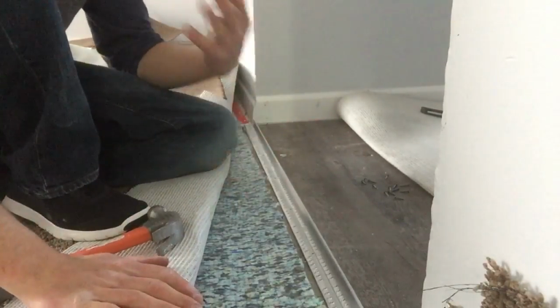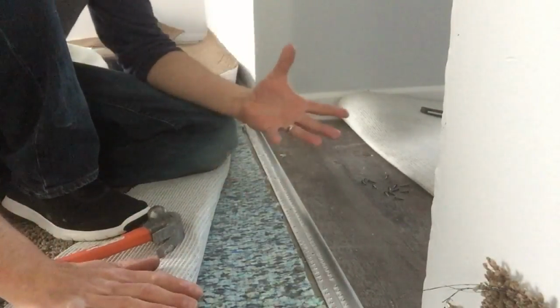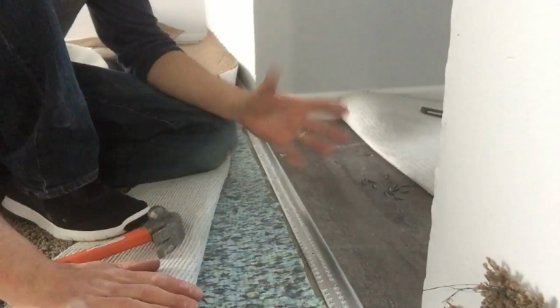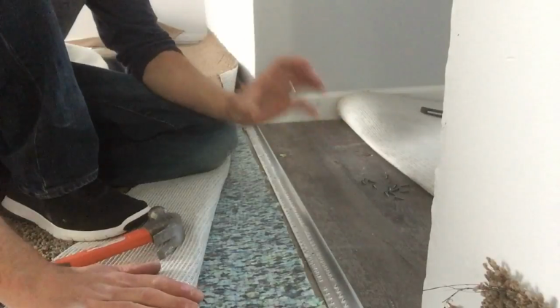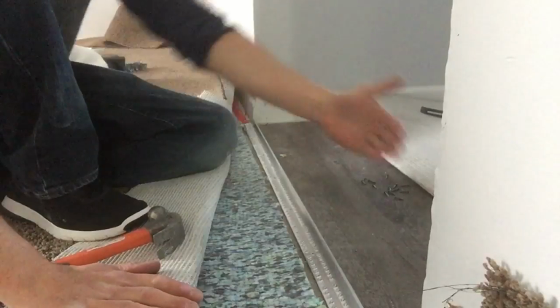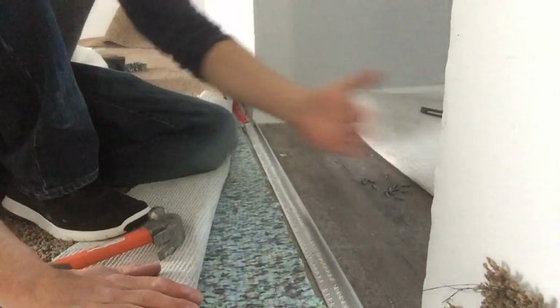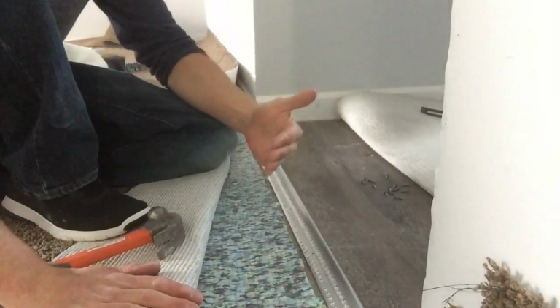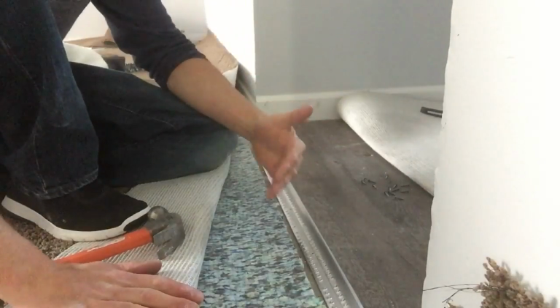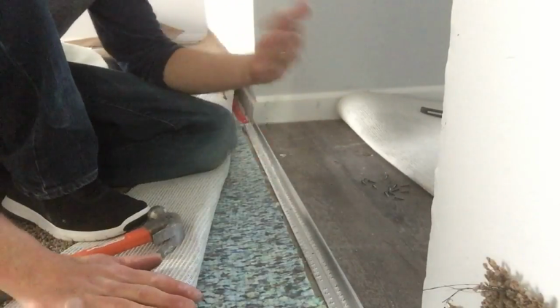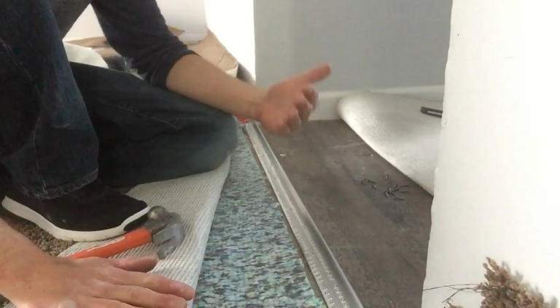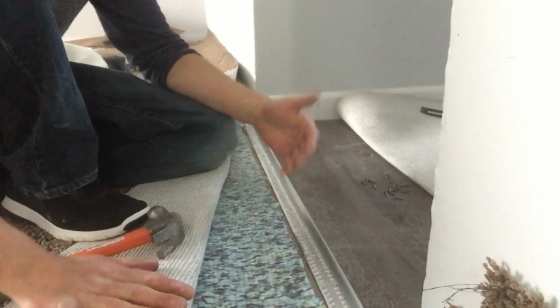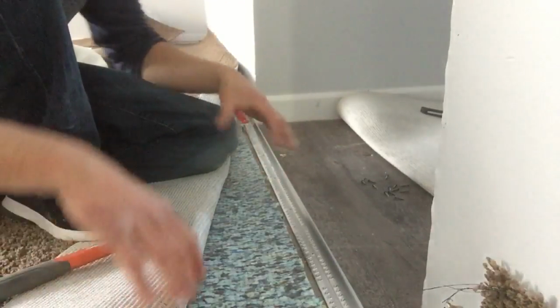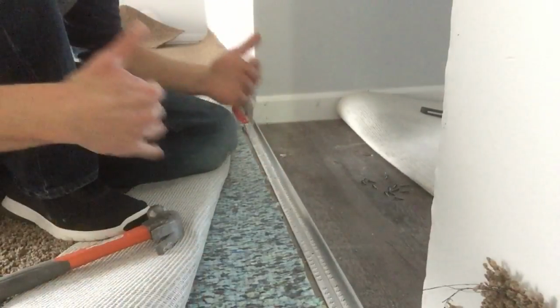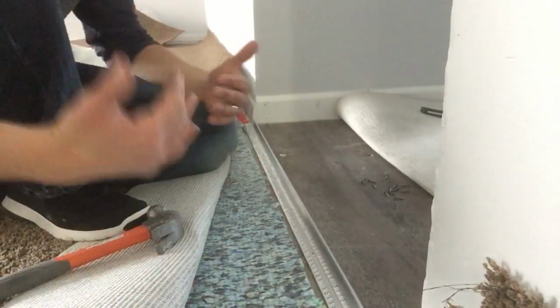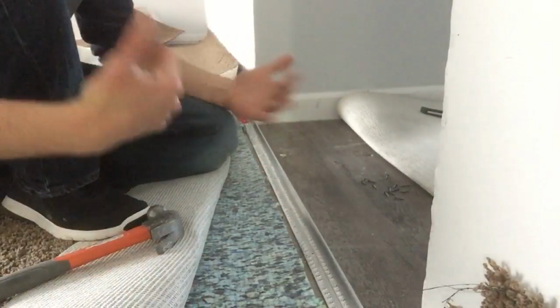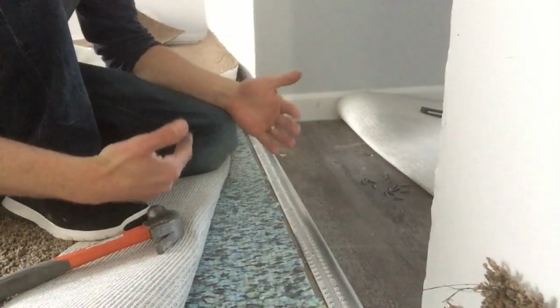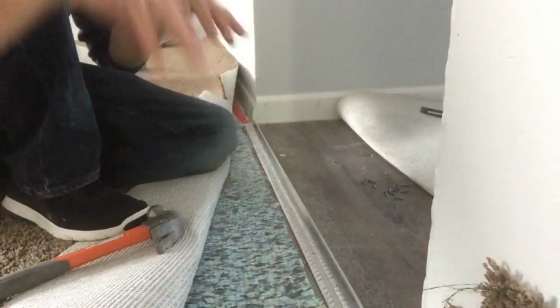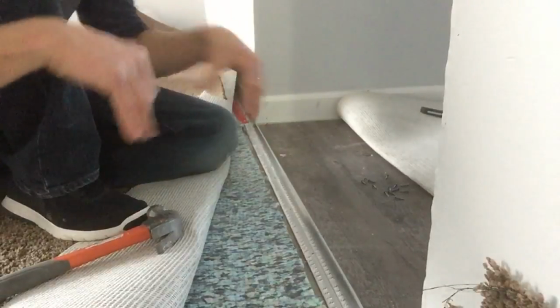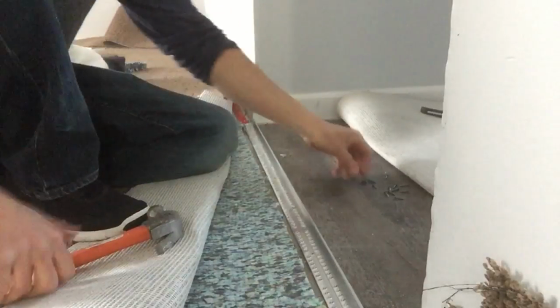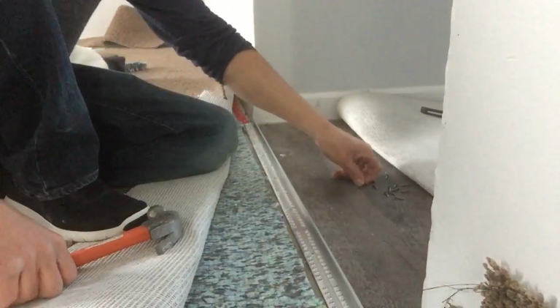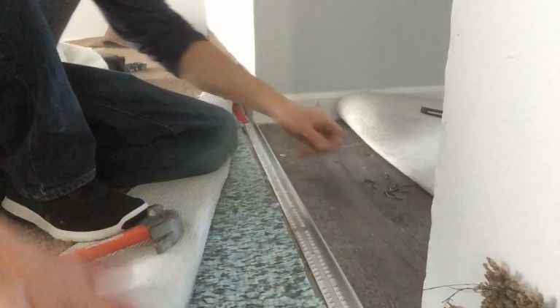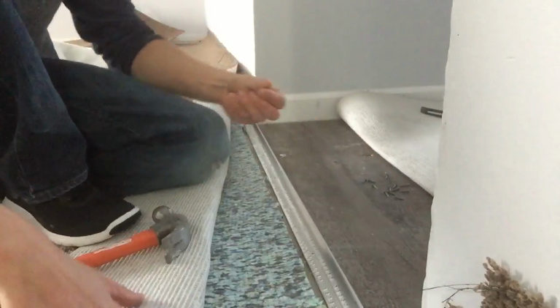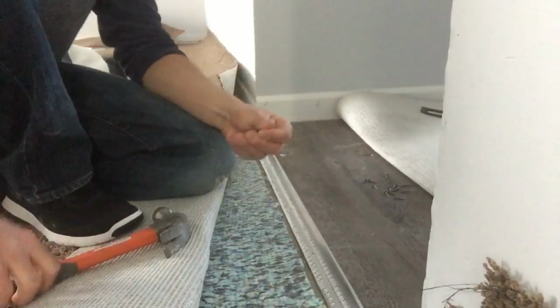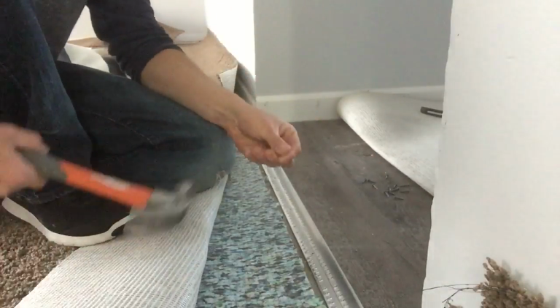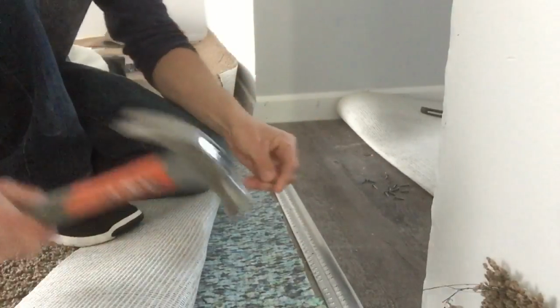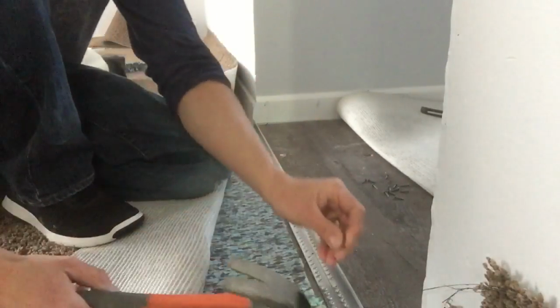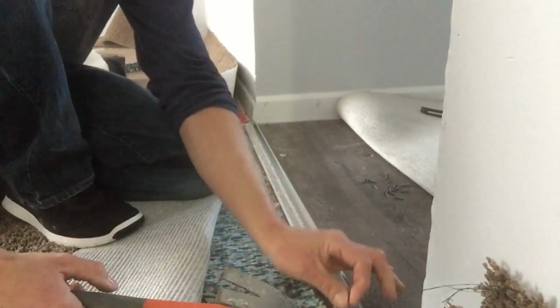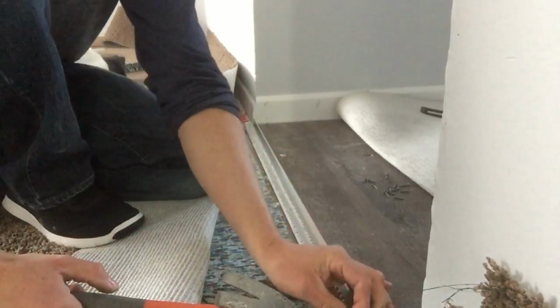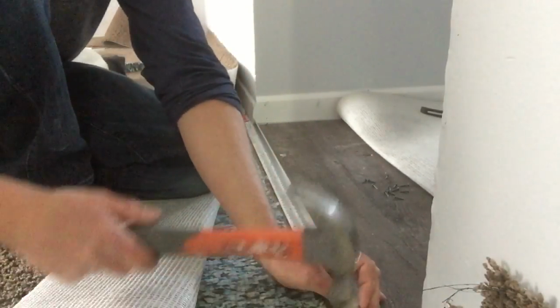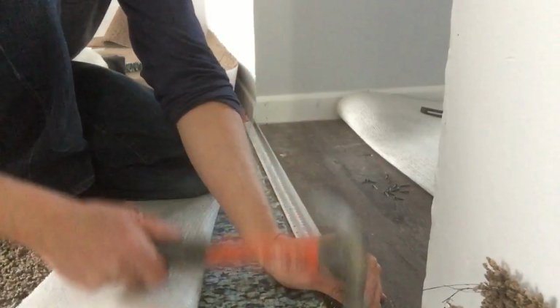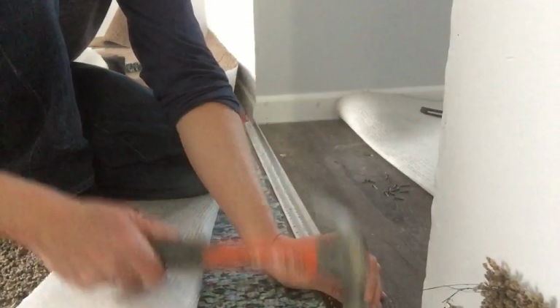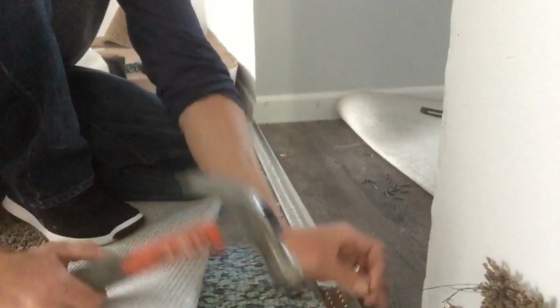In a case like this where the vinyl floor is actually coming past, you can use that to your advantage. Sometimes it helps the nails grab and go directly in, so we're going to see if this benefits us at all and see if we can get this installed this way.